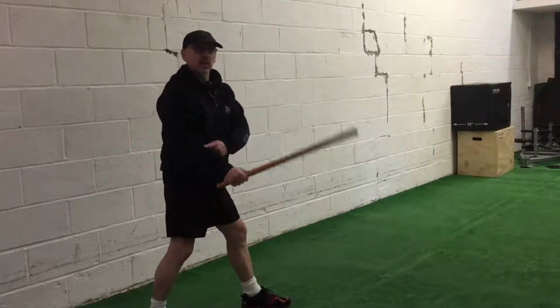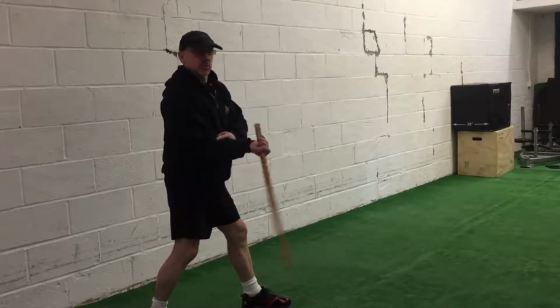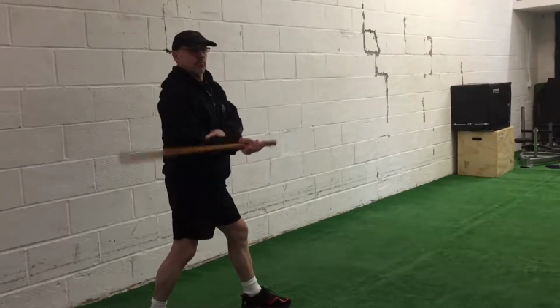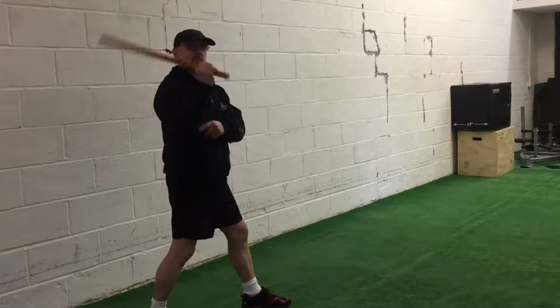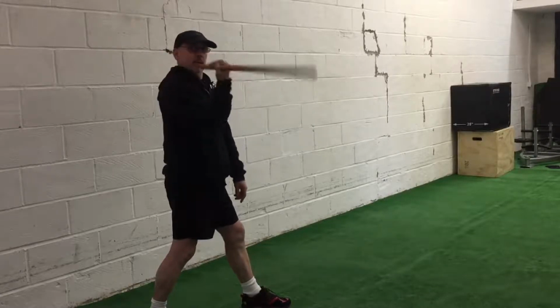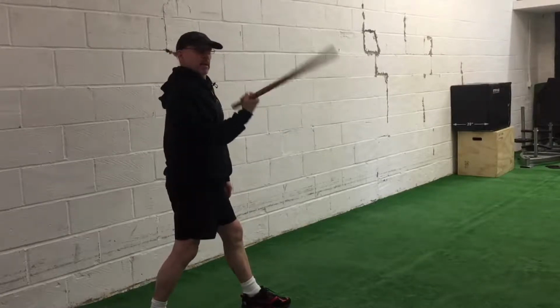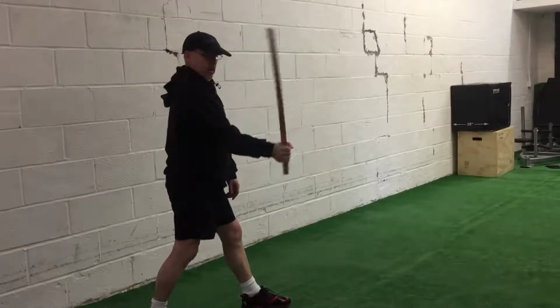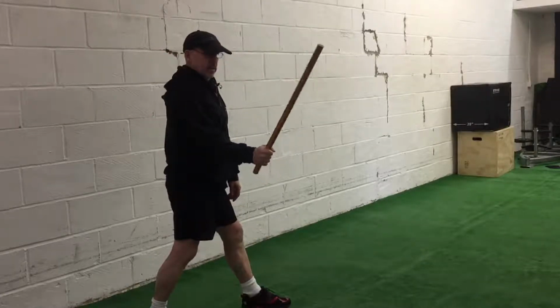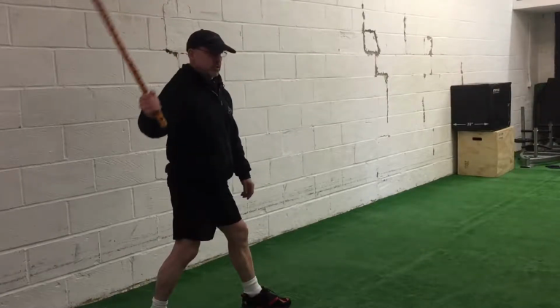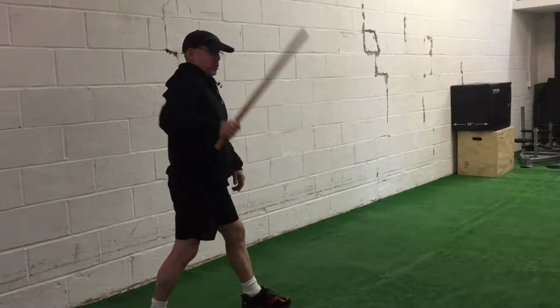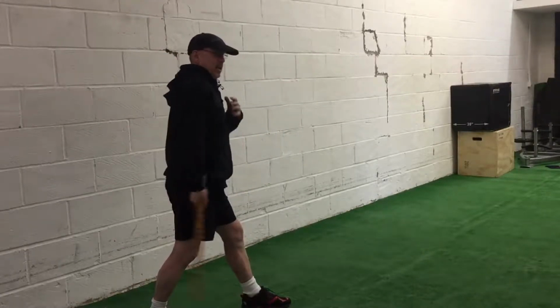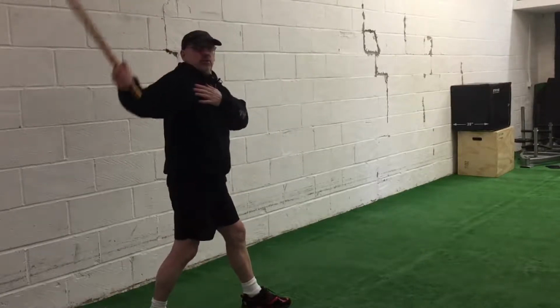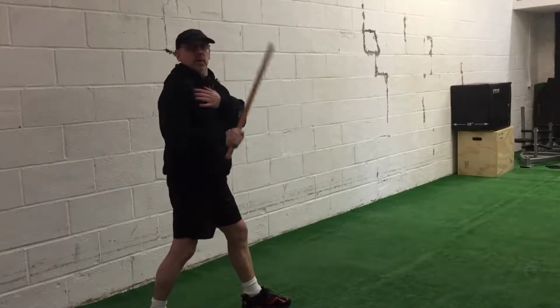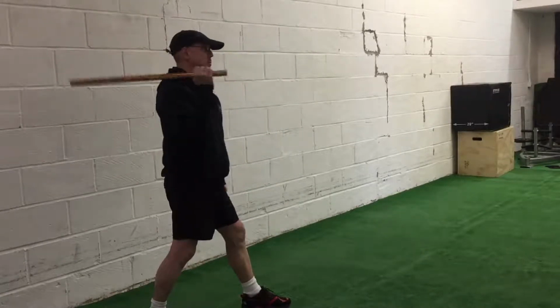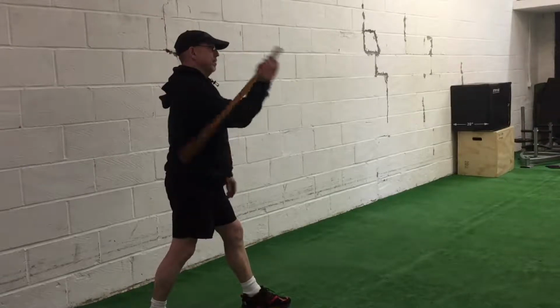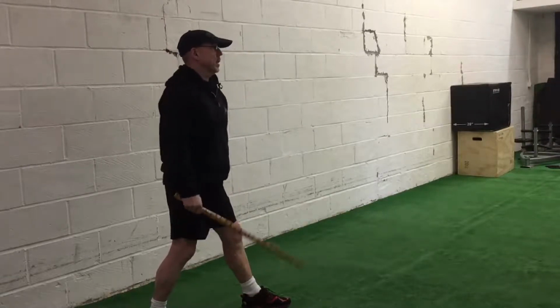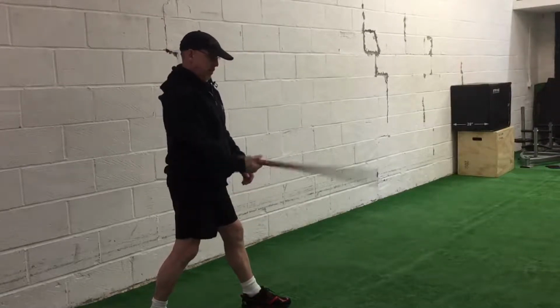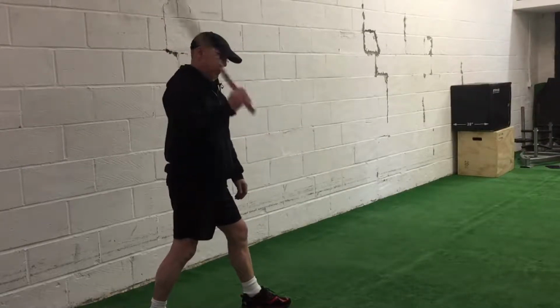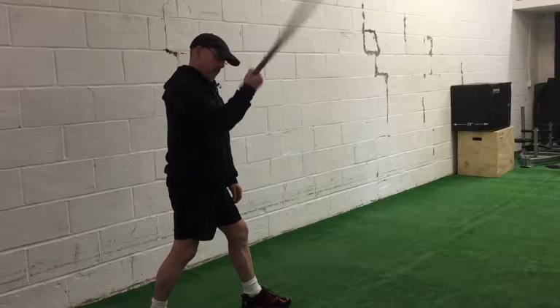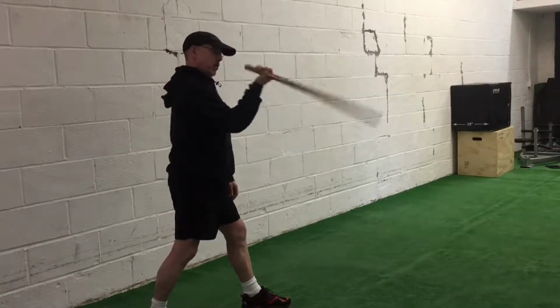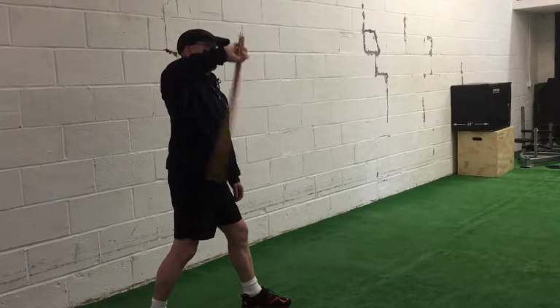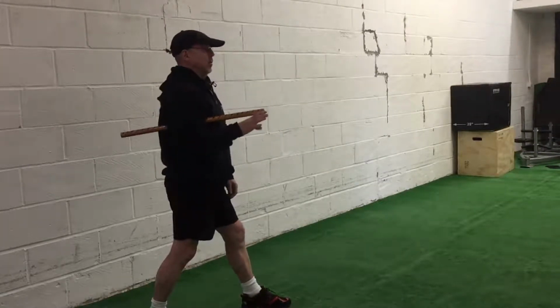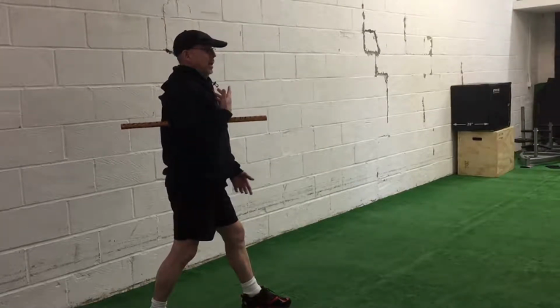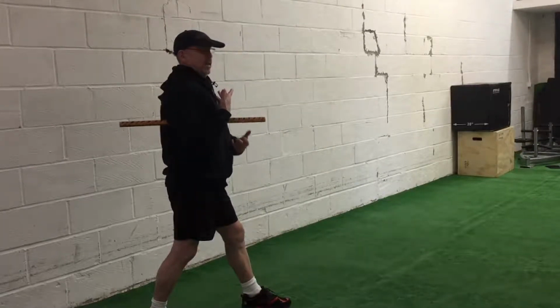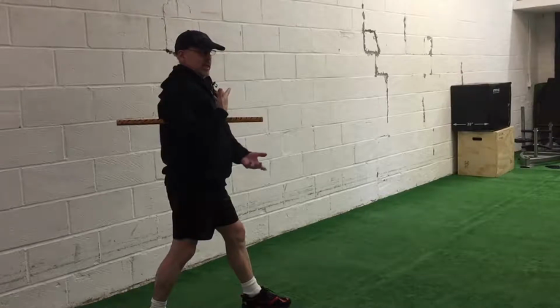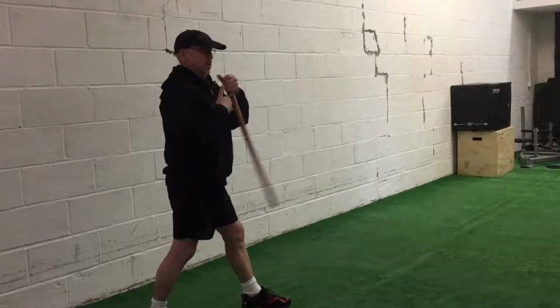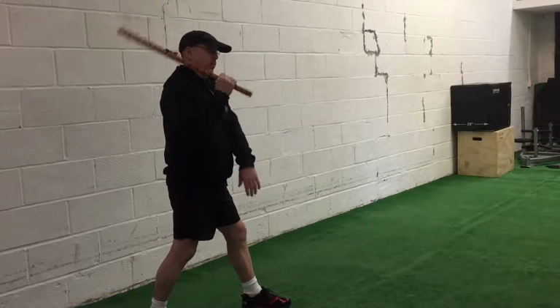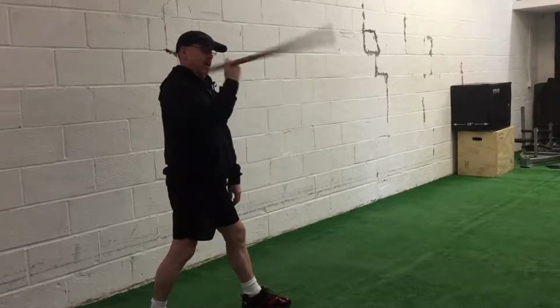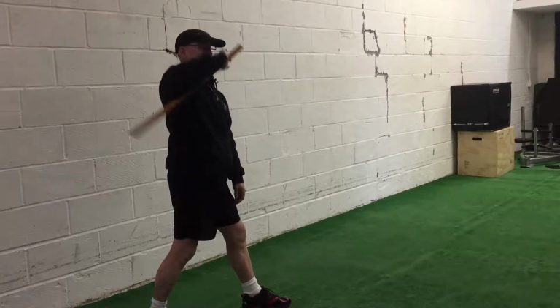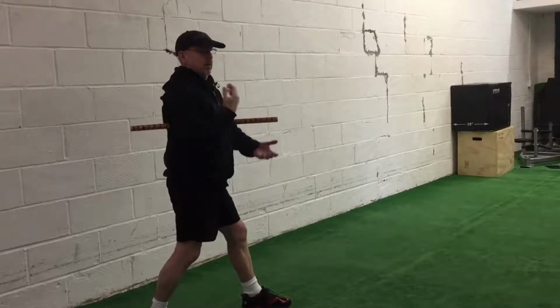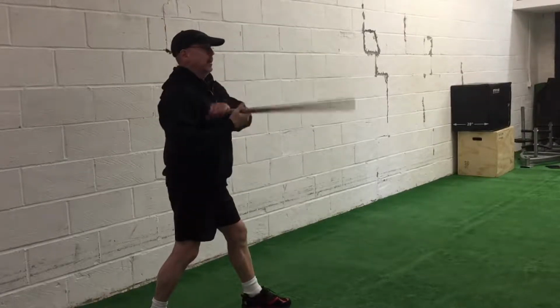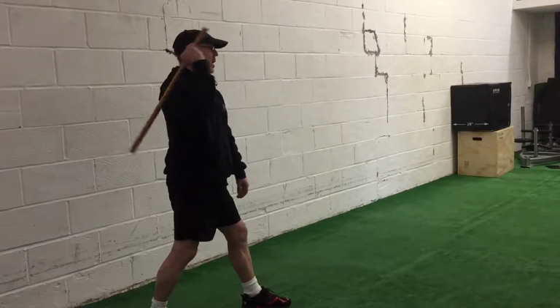So I'm turning the wrist as opposed to turning the shoulder and the elbow. Now tuck it away, hand to the chest, bring it back, hand to the chest.